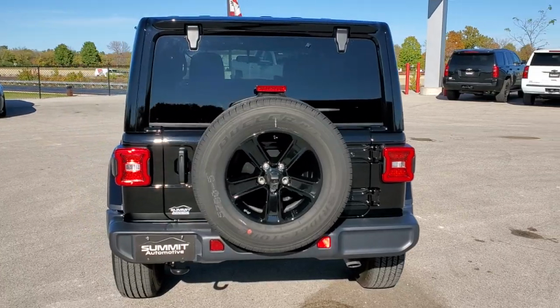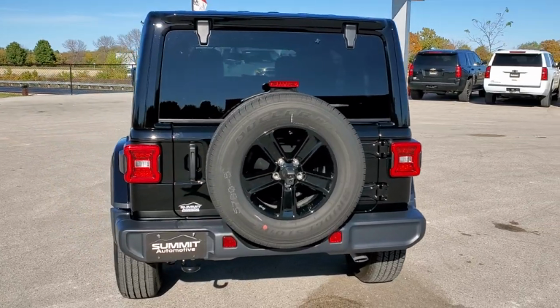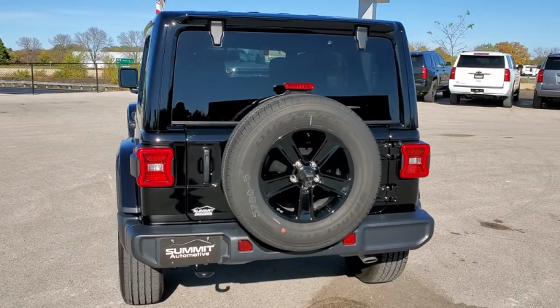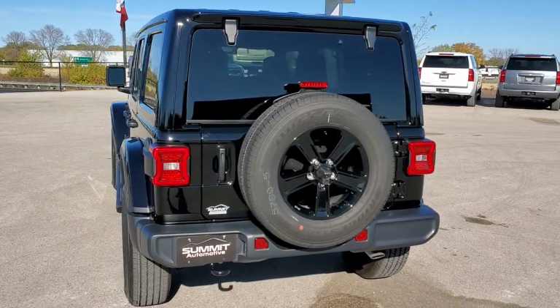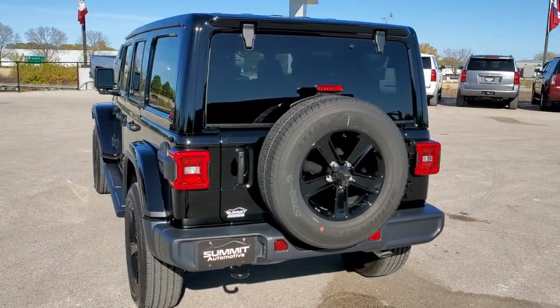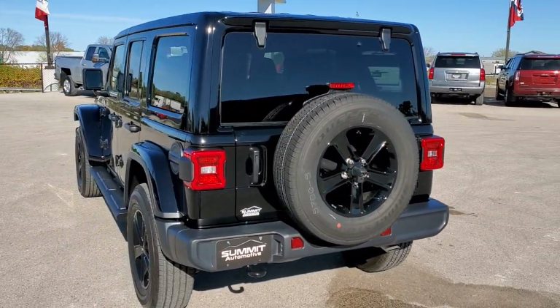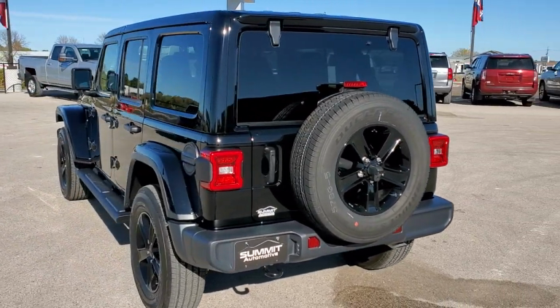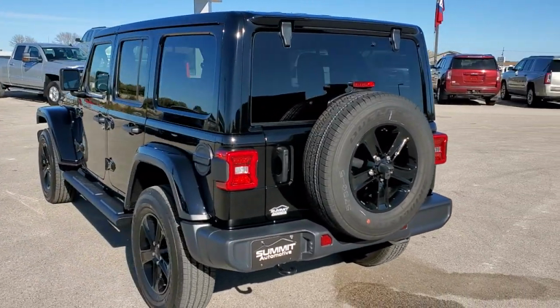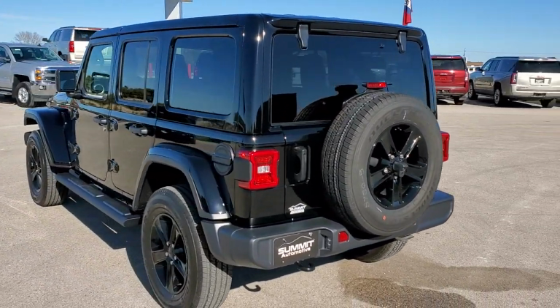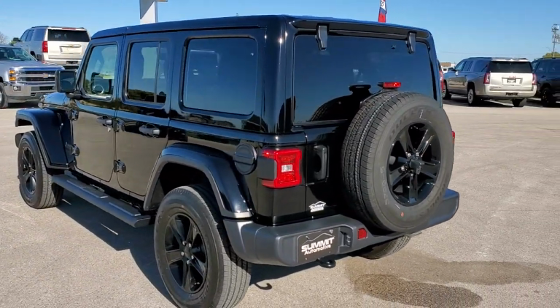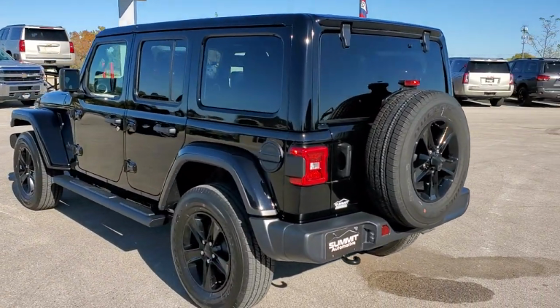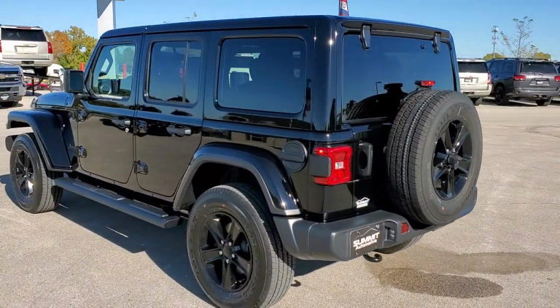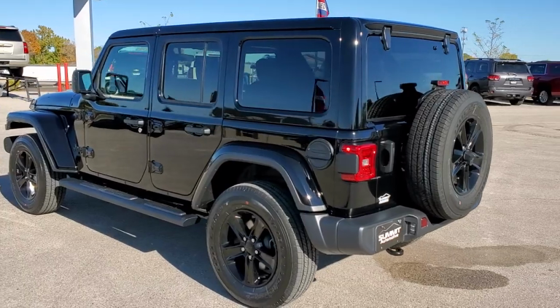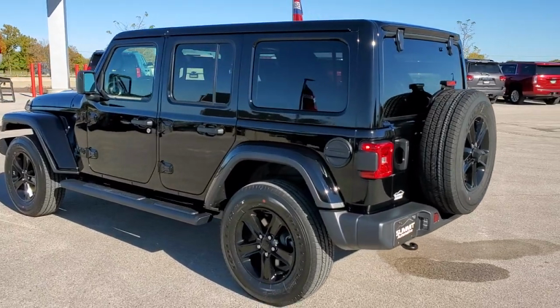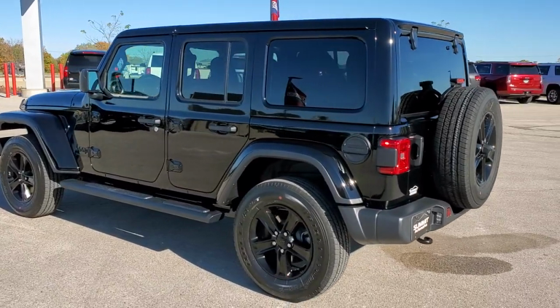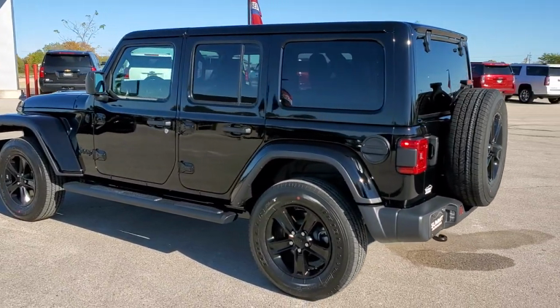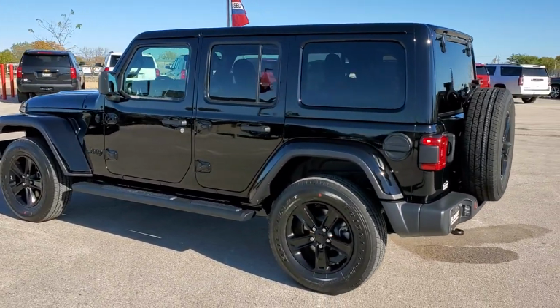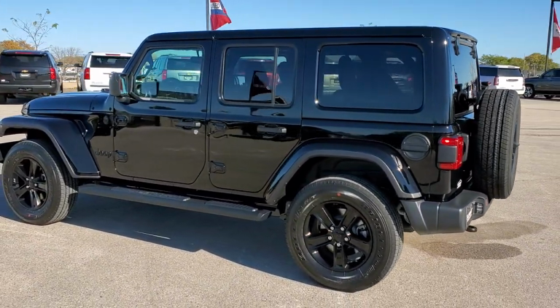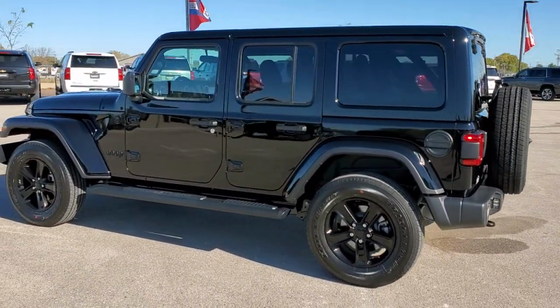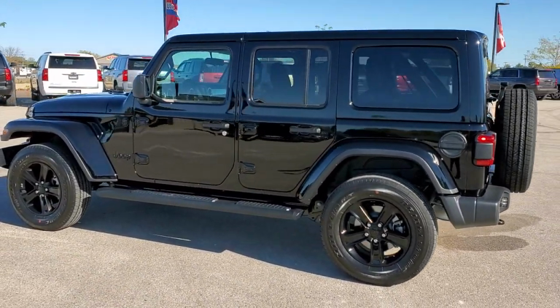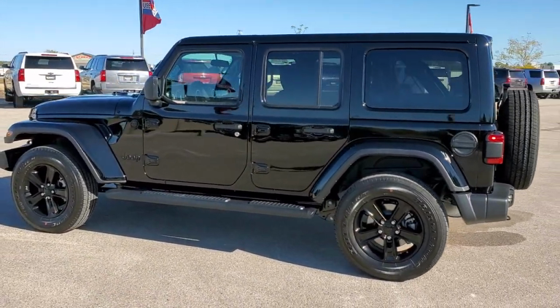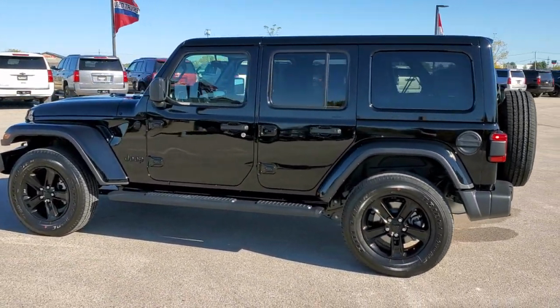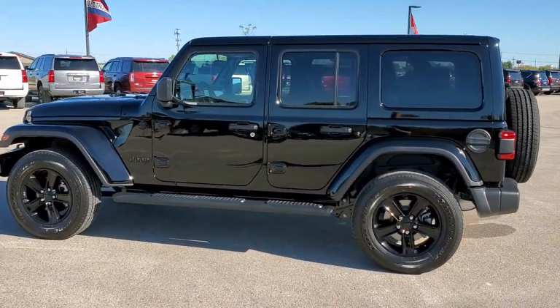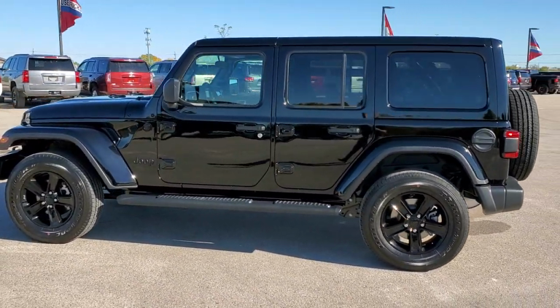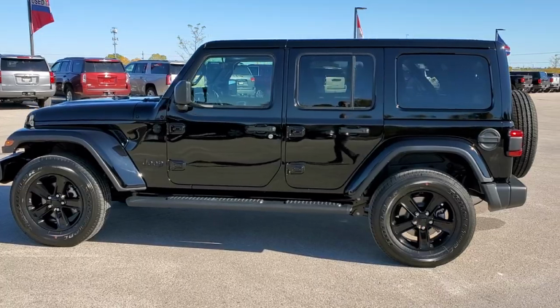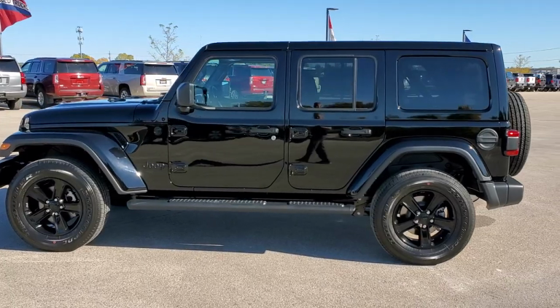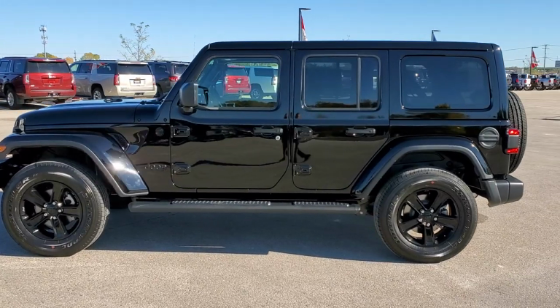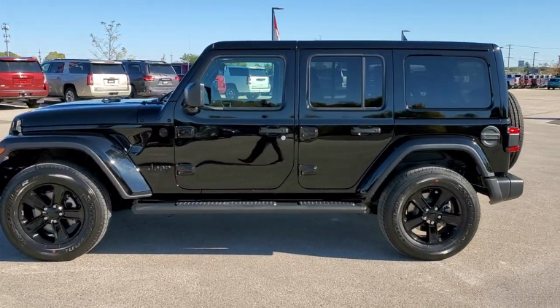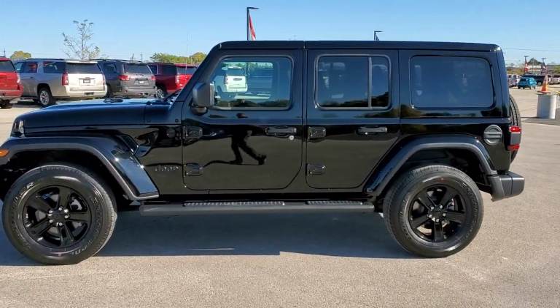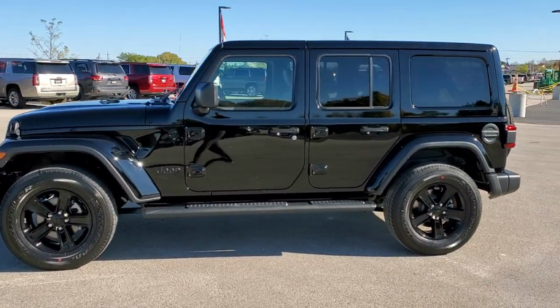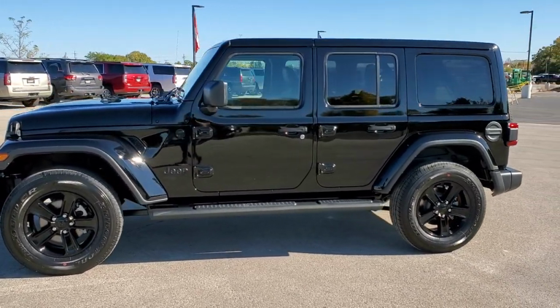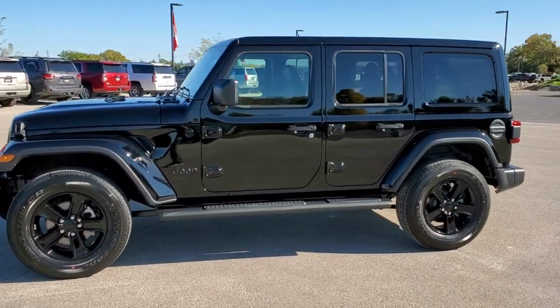It has the LED premium lighting group. It also has the Mopar step bars on it for options, and of course the Altitude Edition, which is the 25L package.